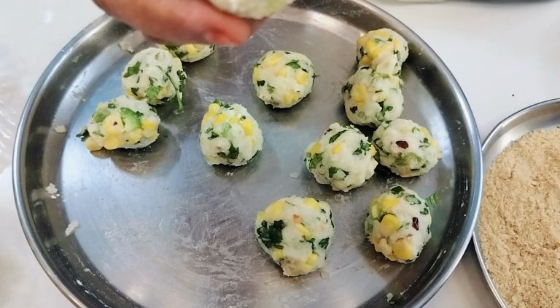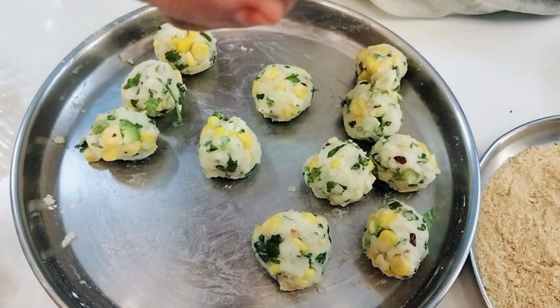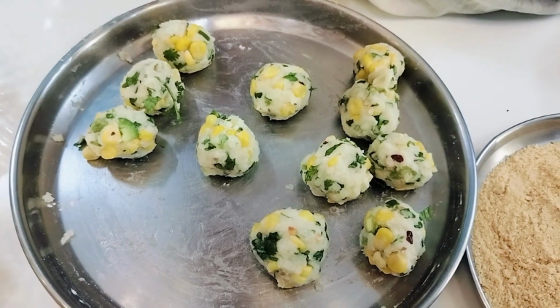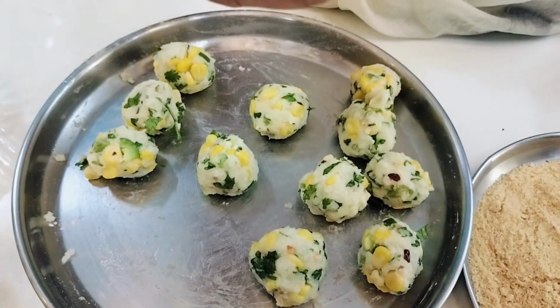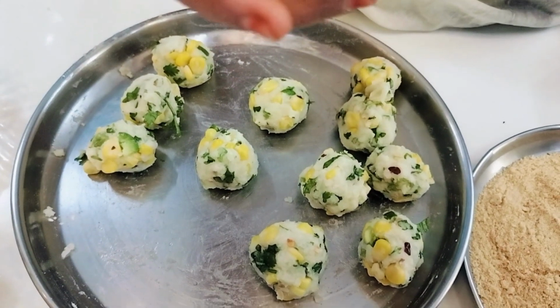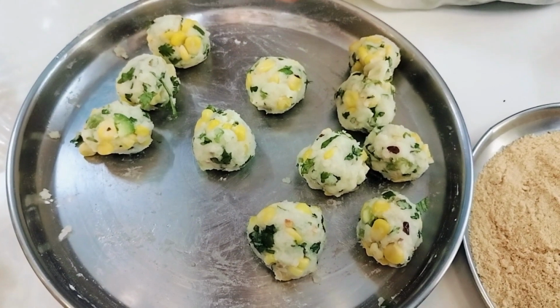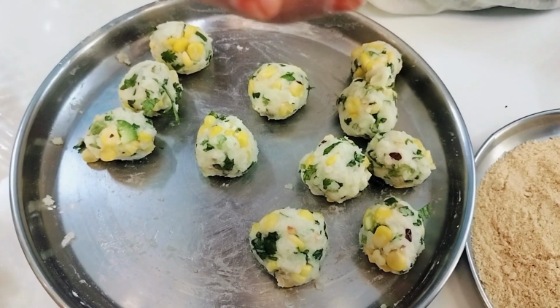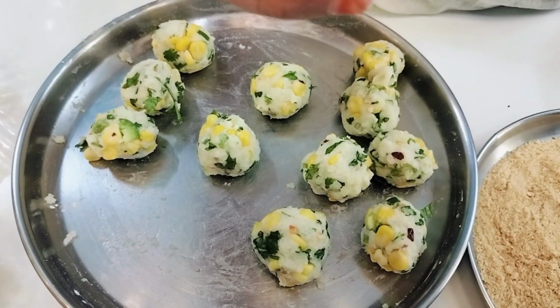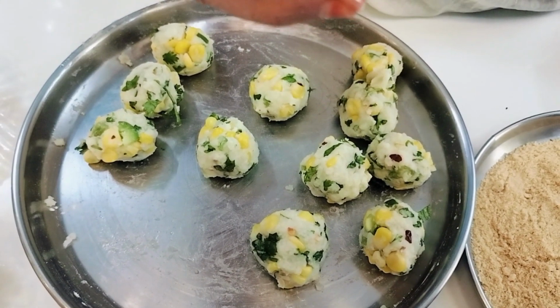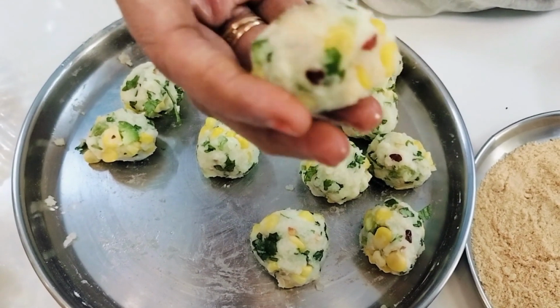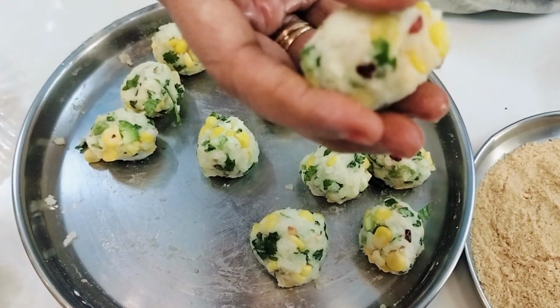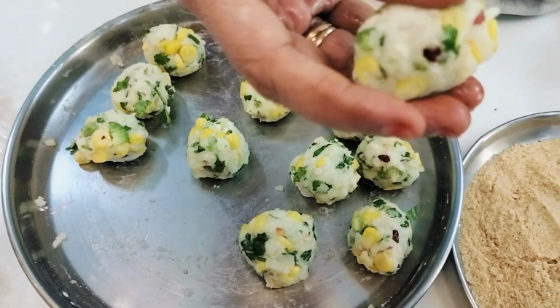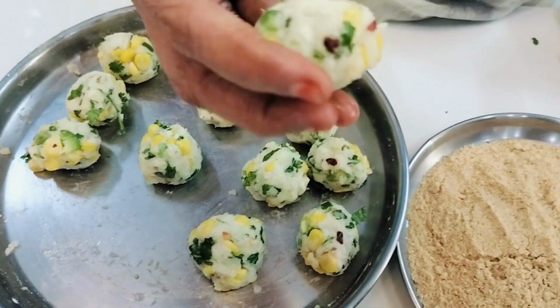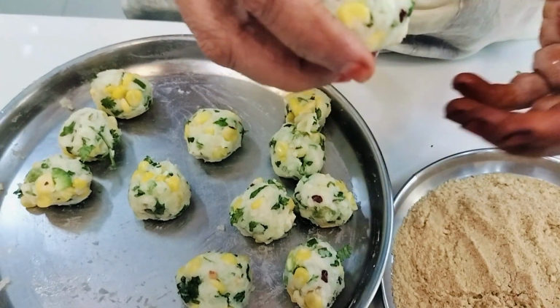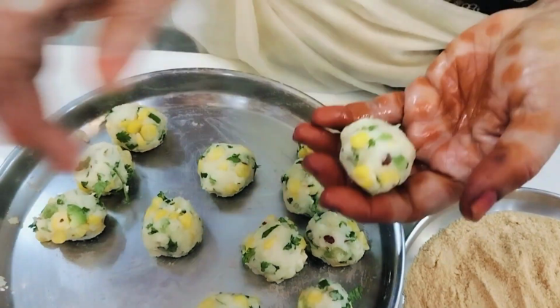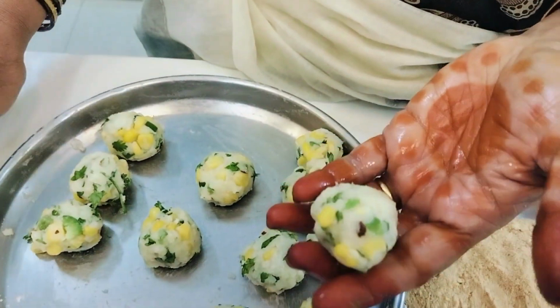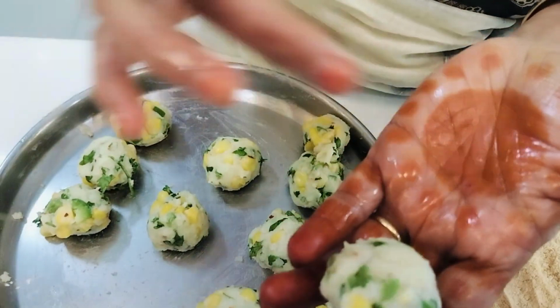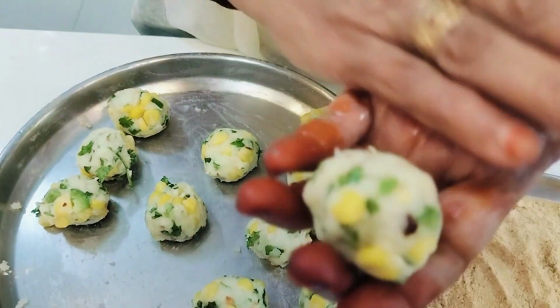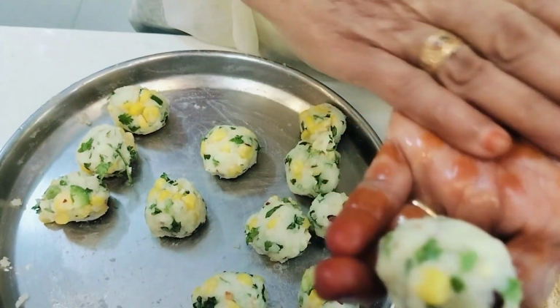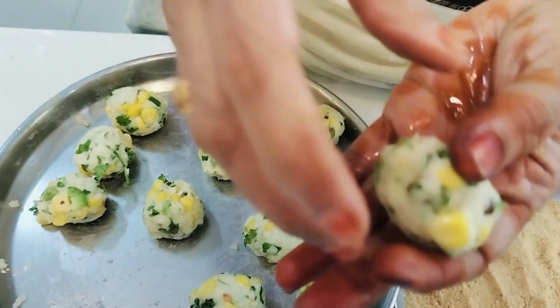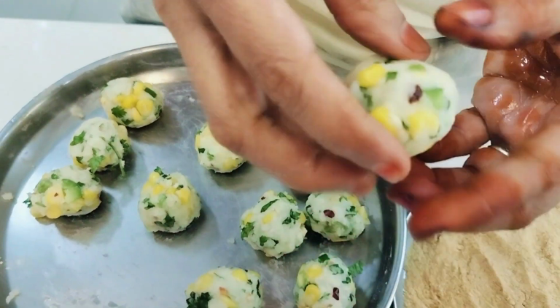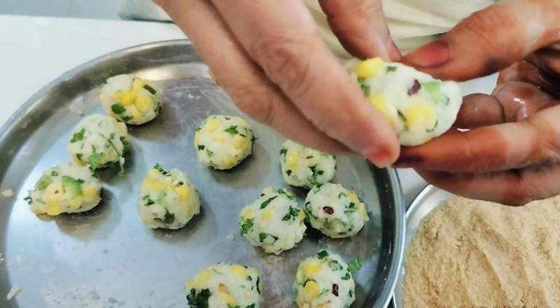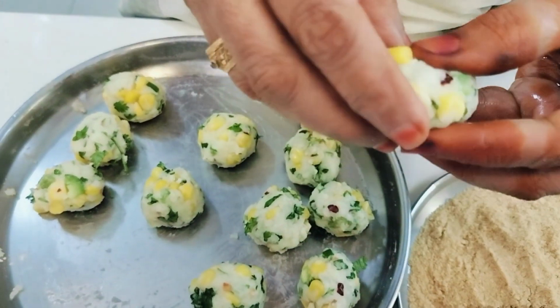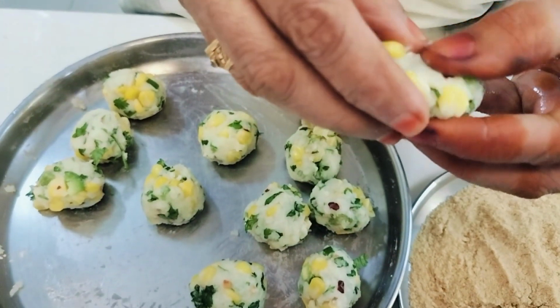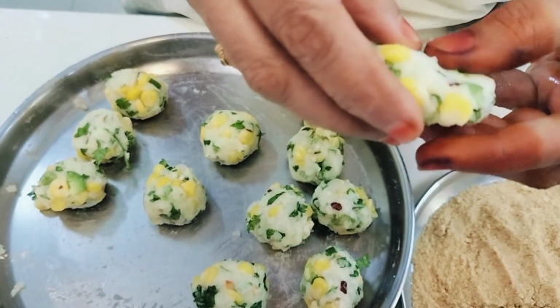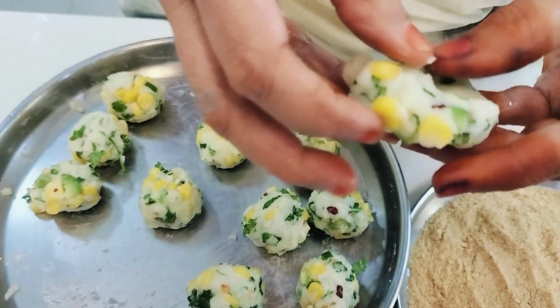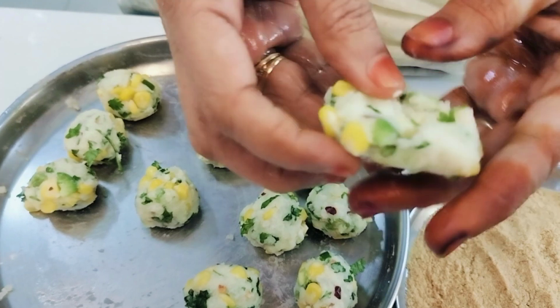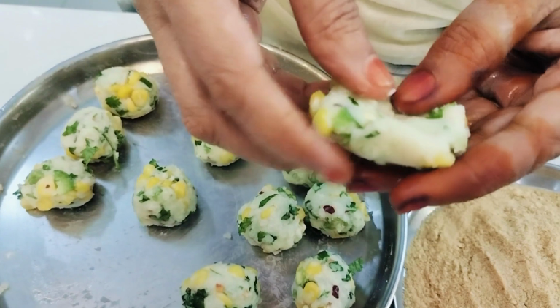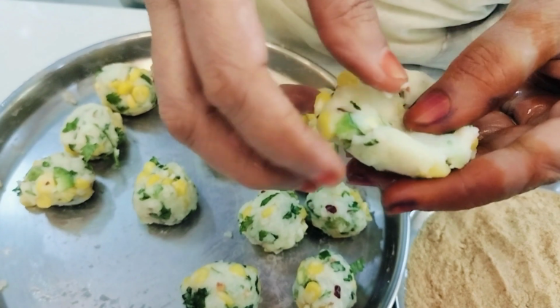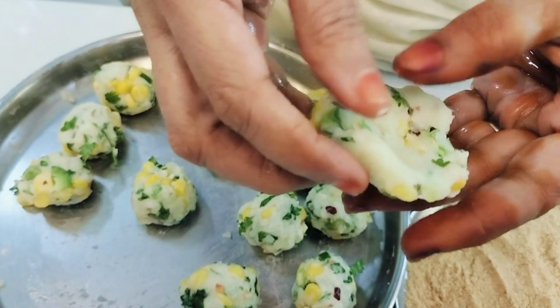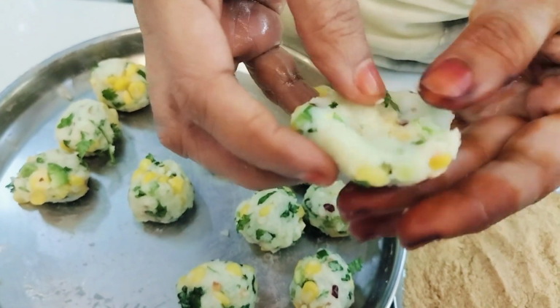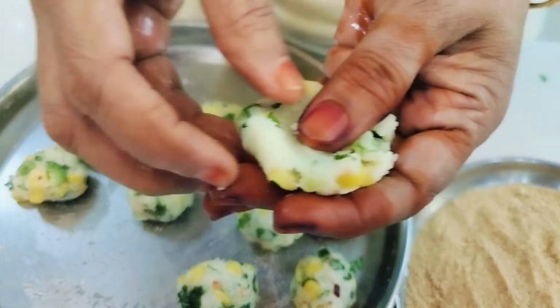Add chili flakes, cornflour, and salt. Now we are going to shape the cheese balls. These are the balls.